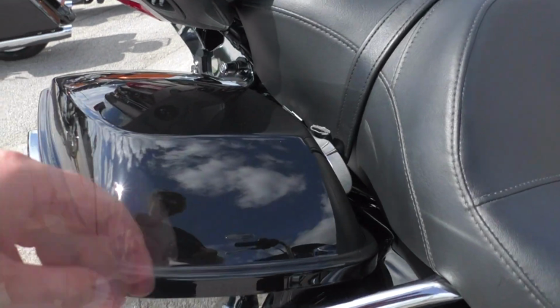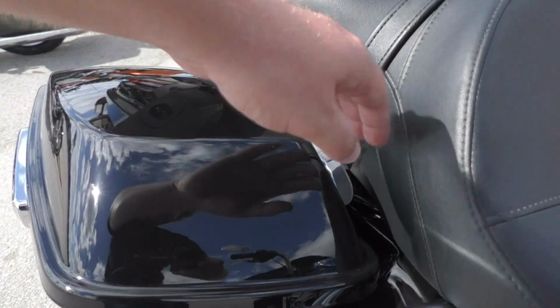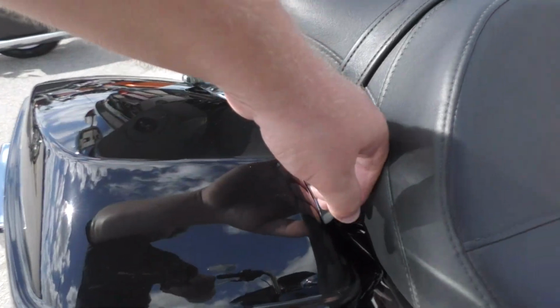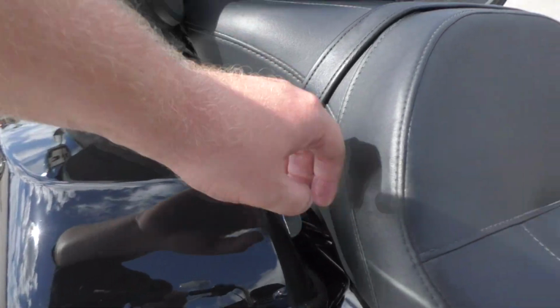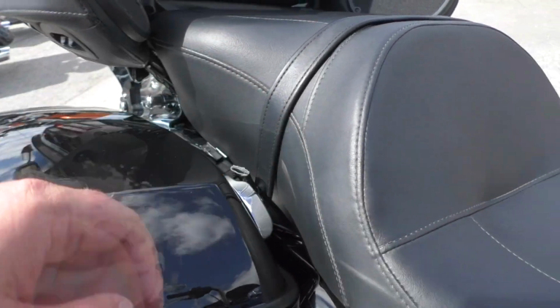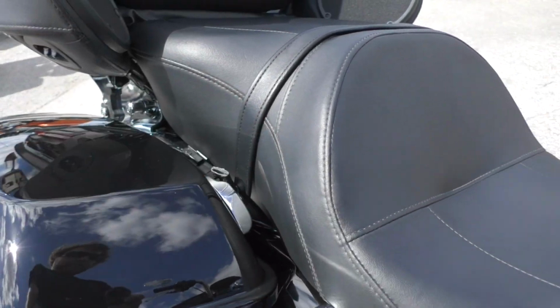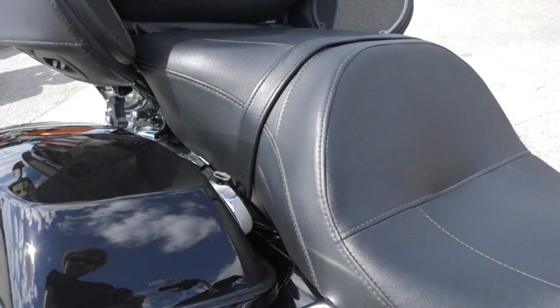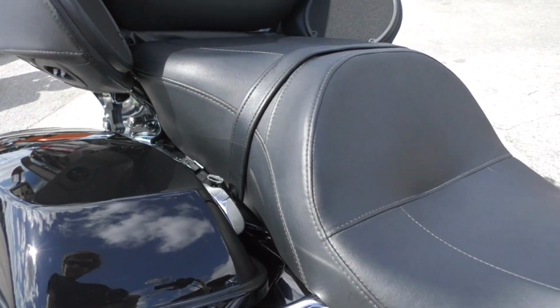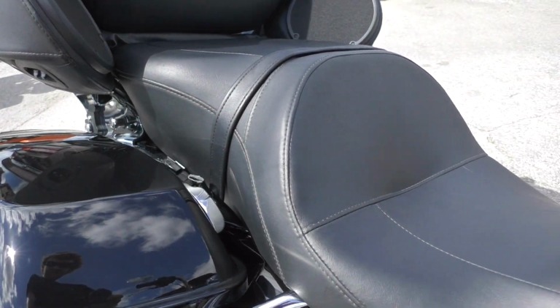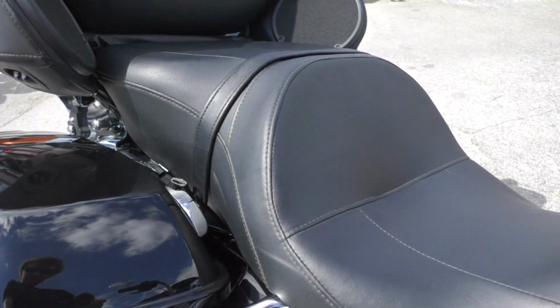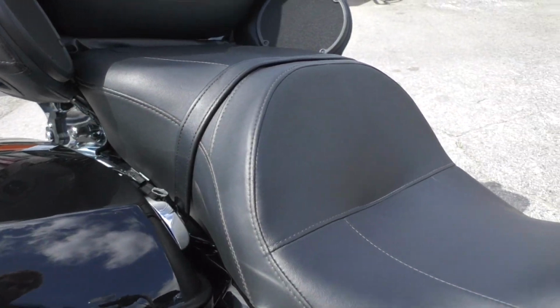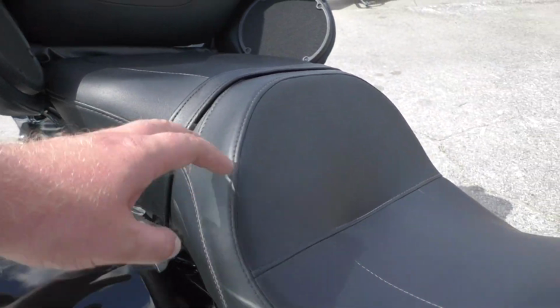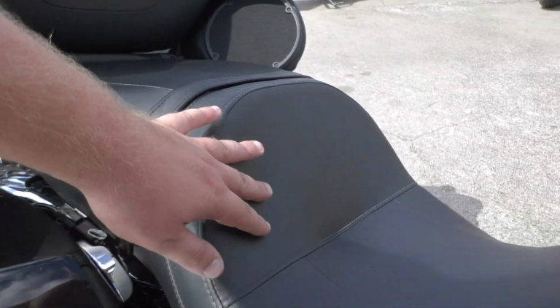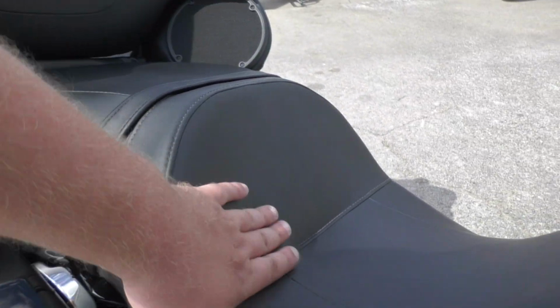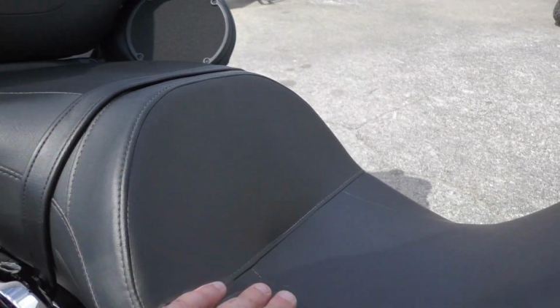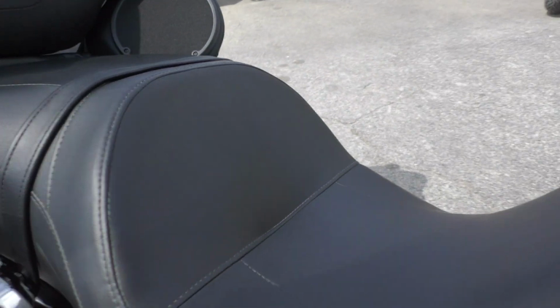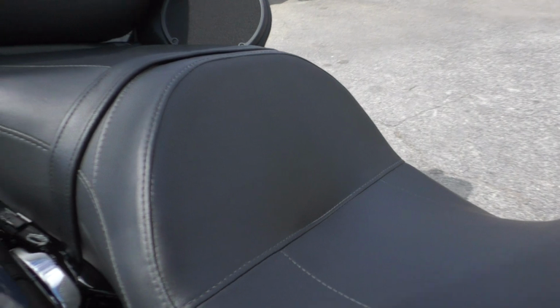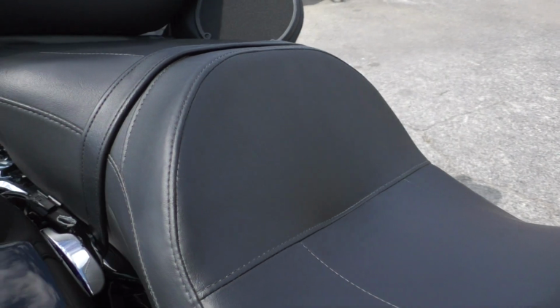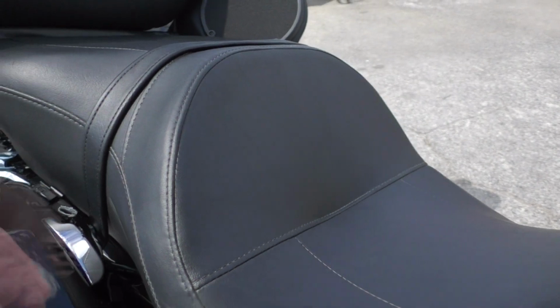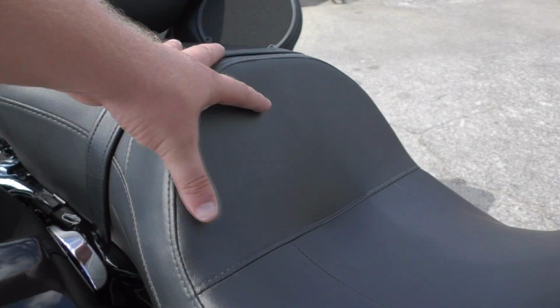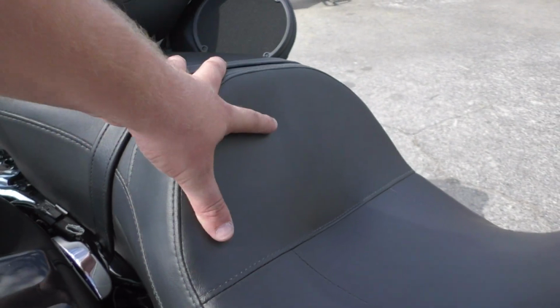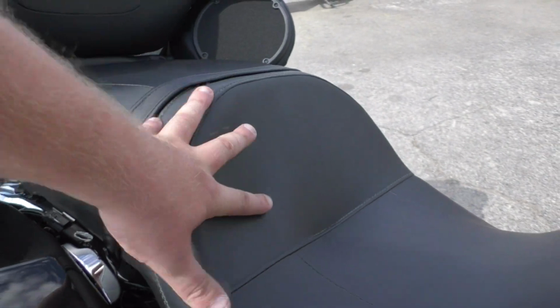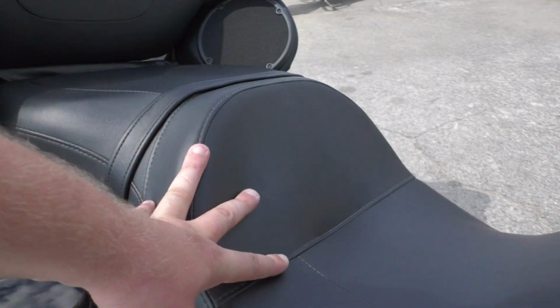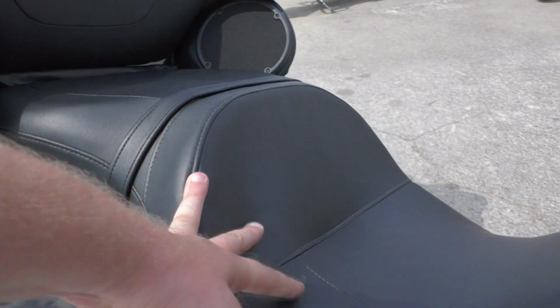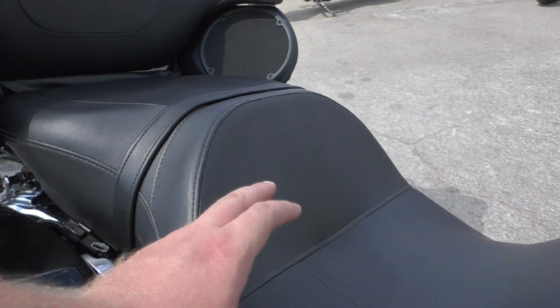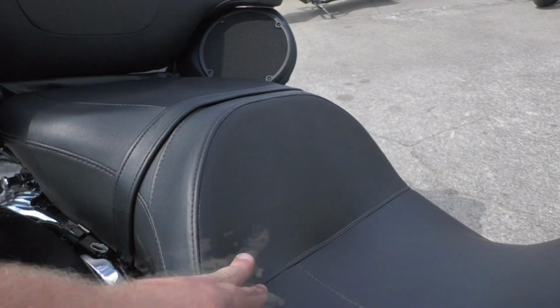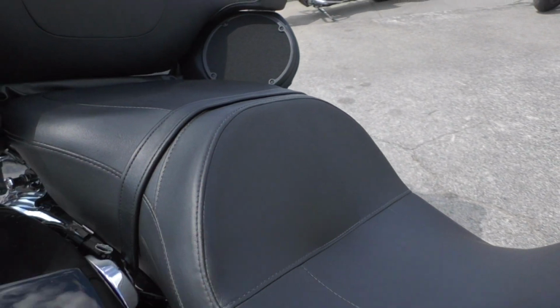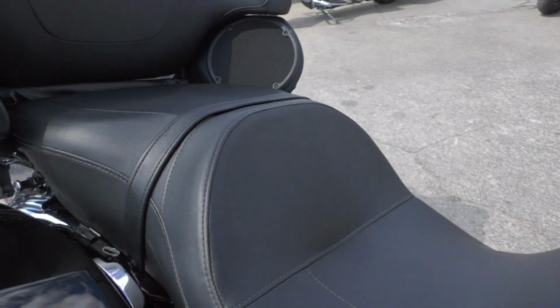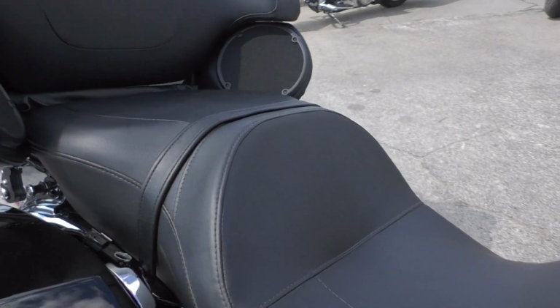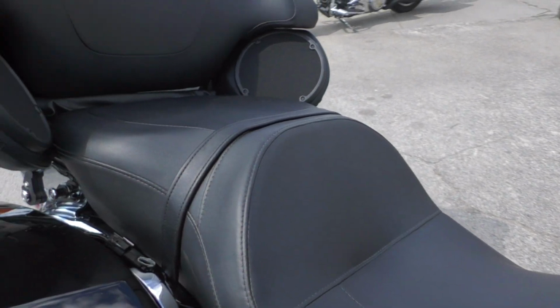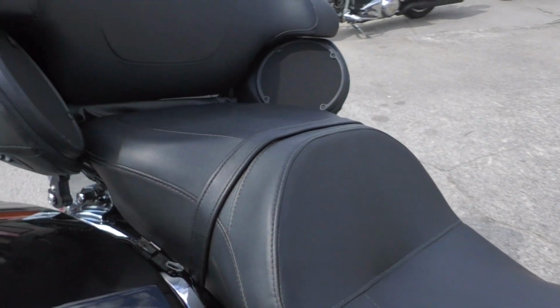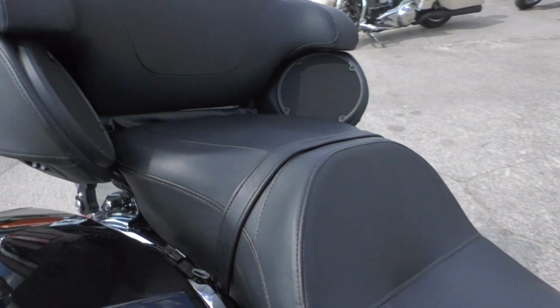It's got the one touch saddle bag latches and a big two-up touring seat. You can see how much back support is built into just the factory seat, which is nice.